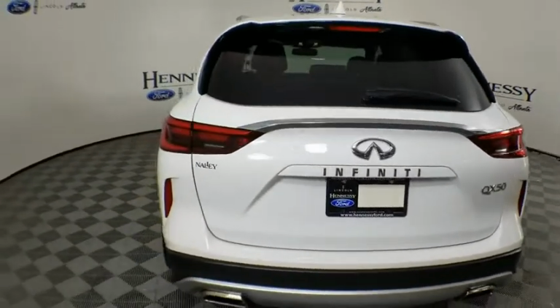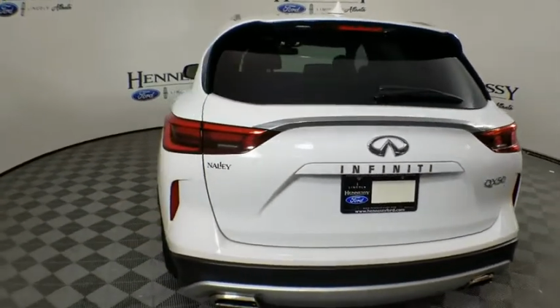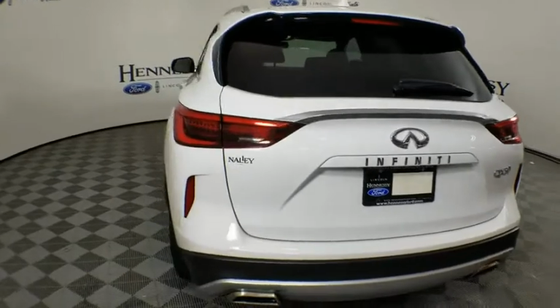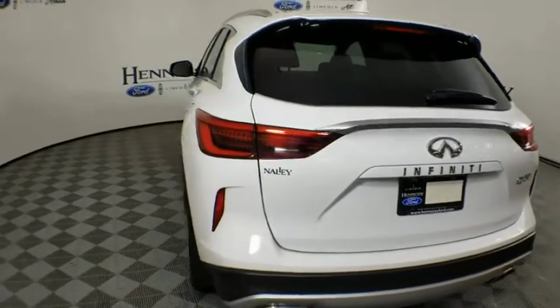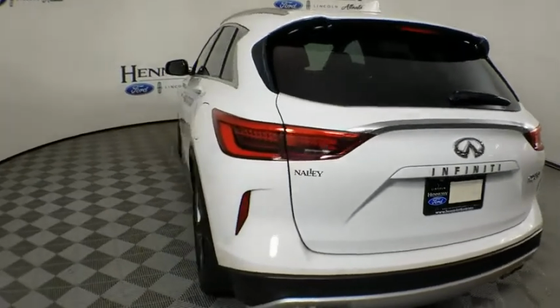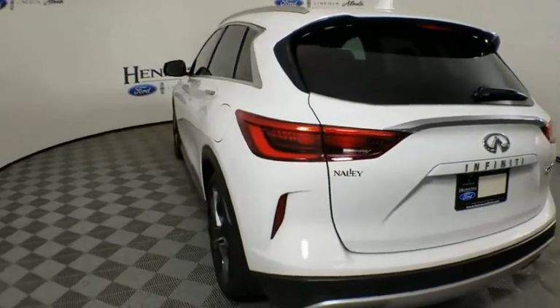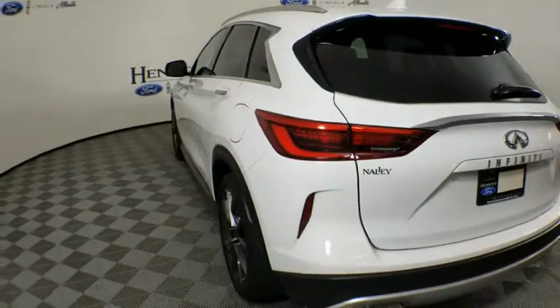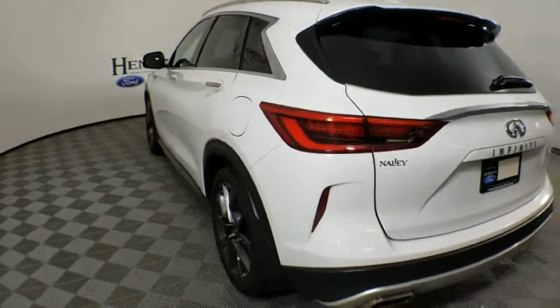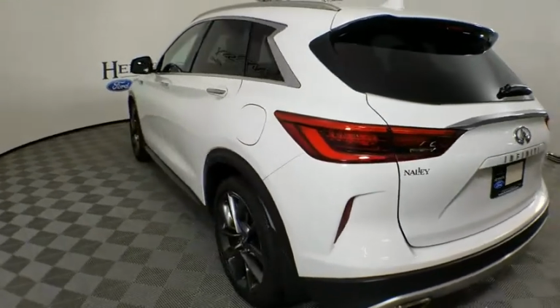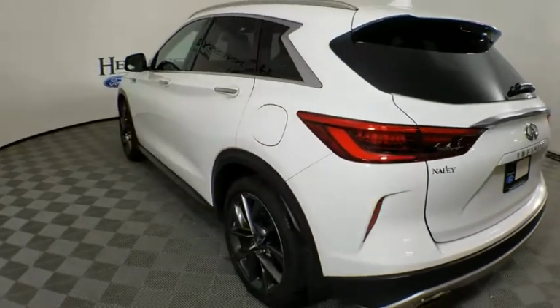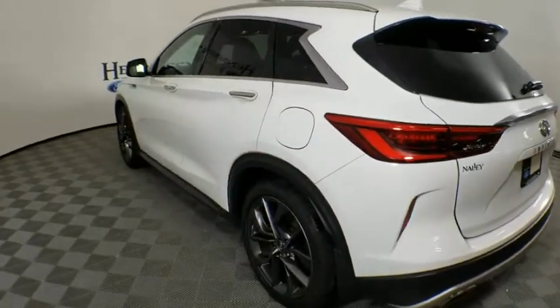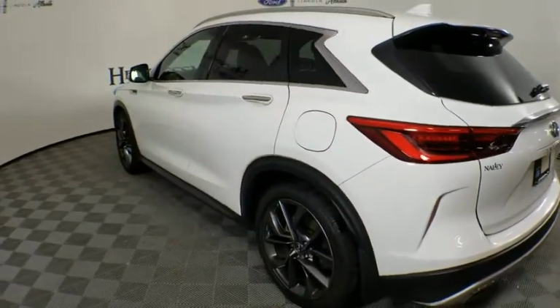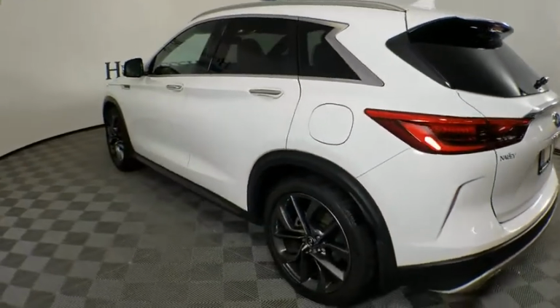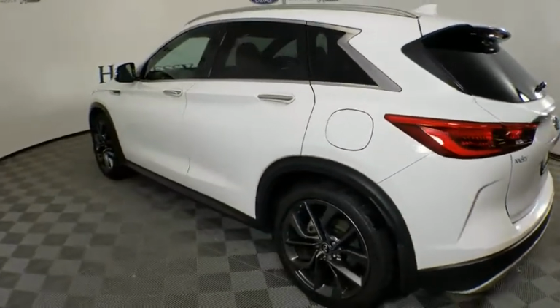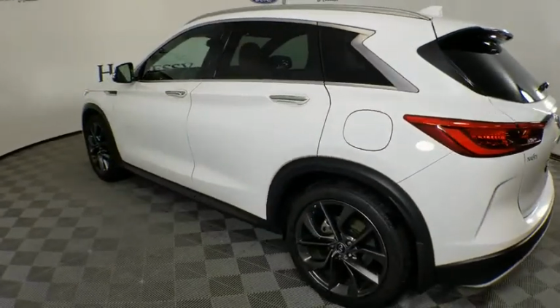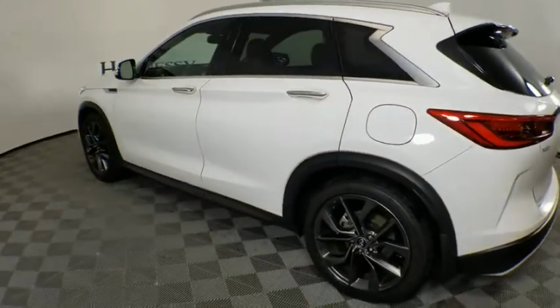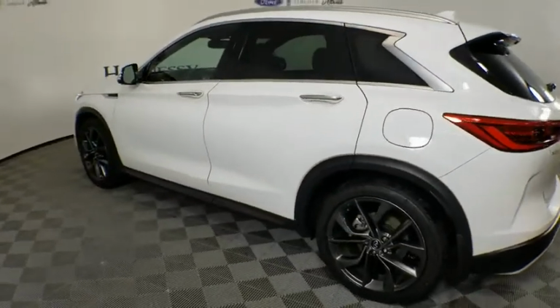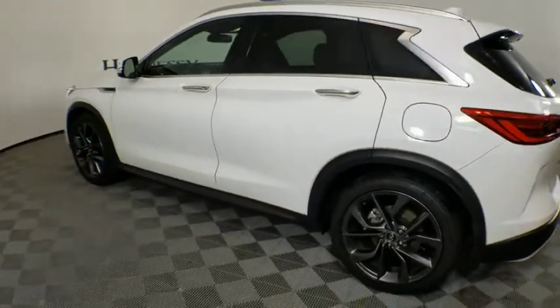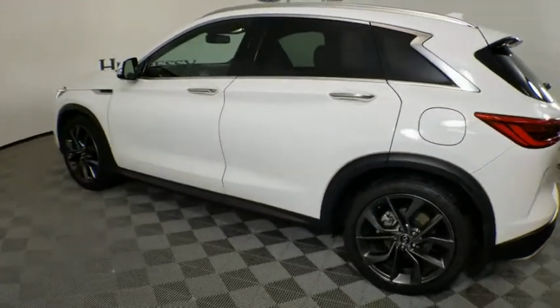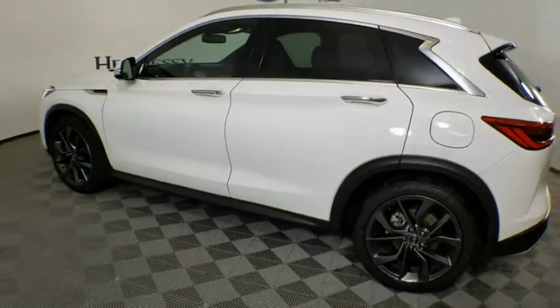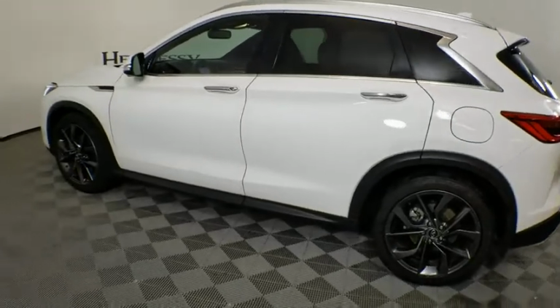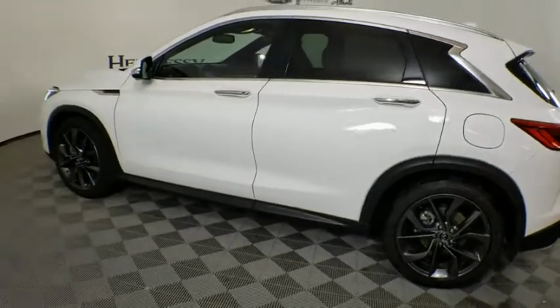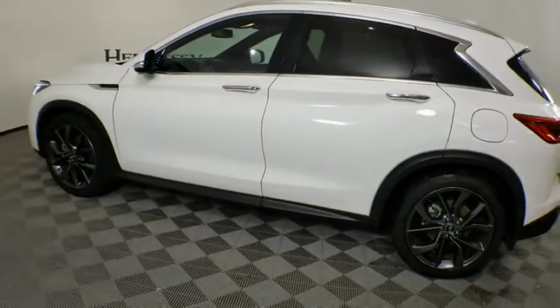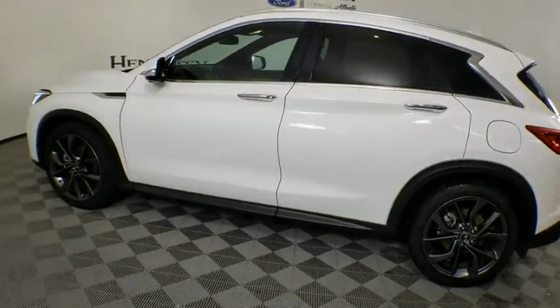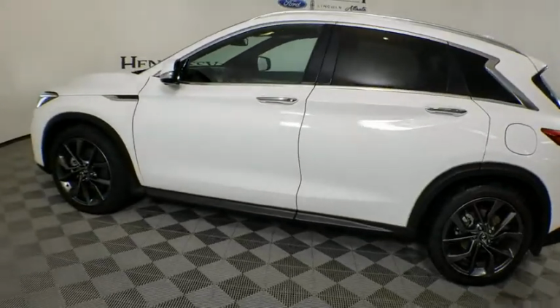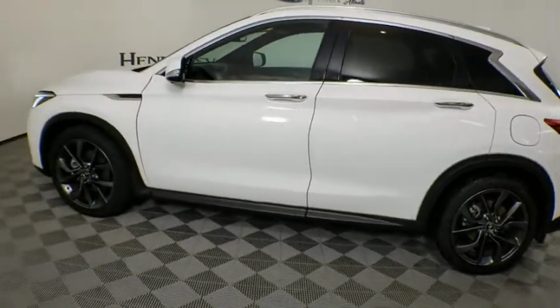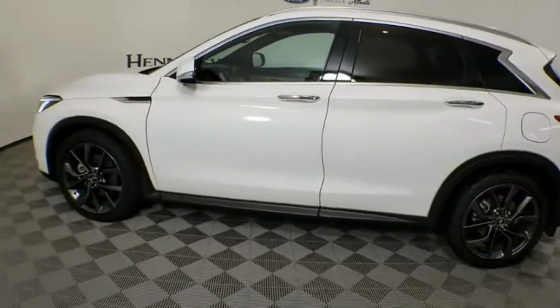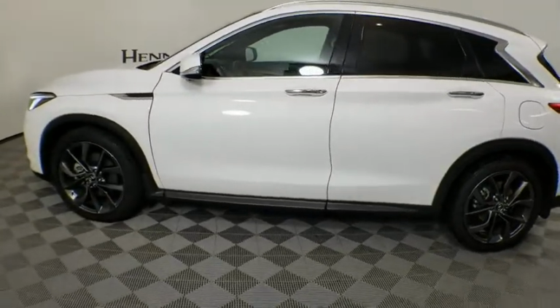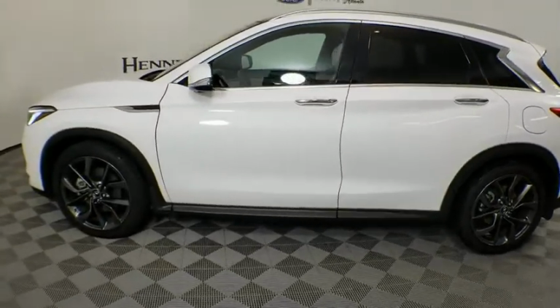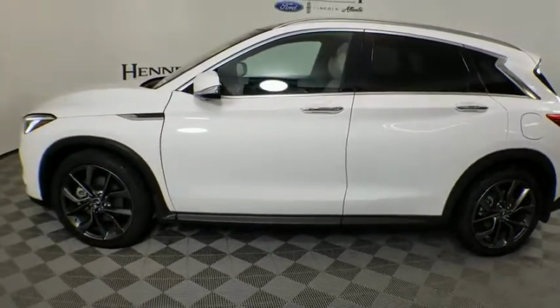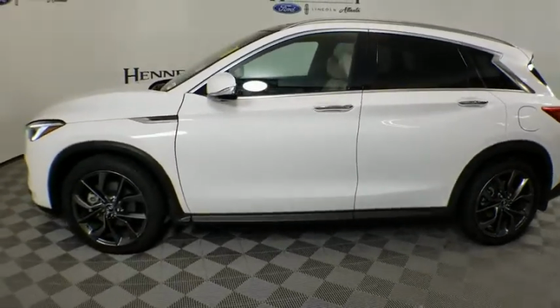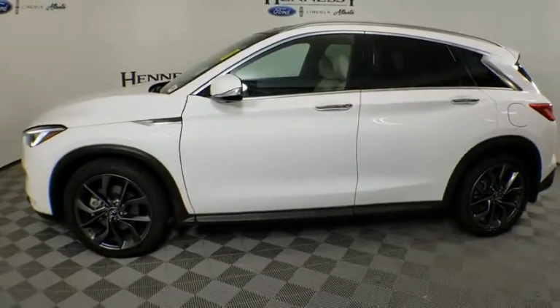Traction control, anti-lock braking system, navigation system, power liftgate, remote engine start, power passenger seat, dual airbags, panoramic sunroof.